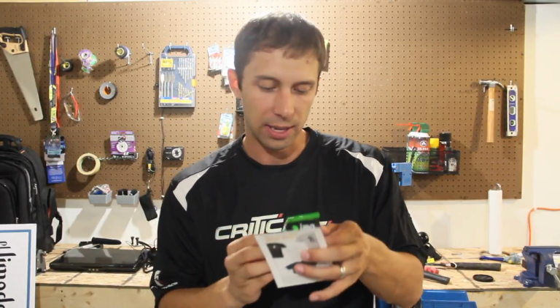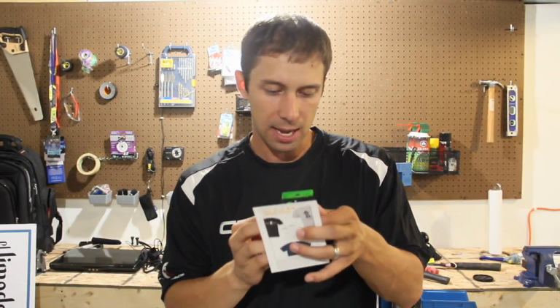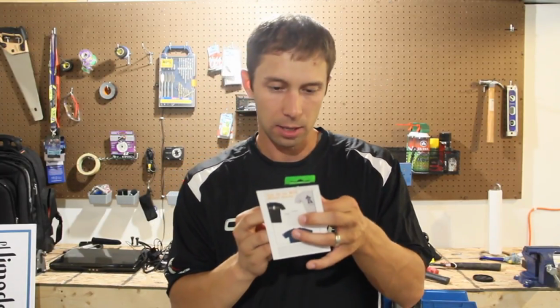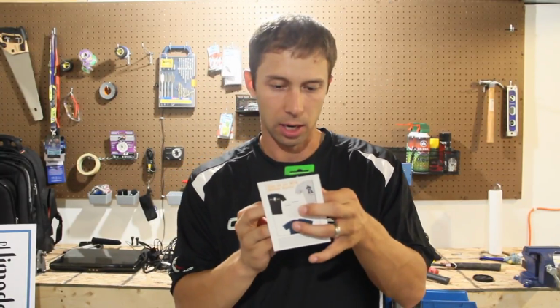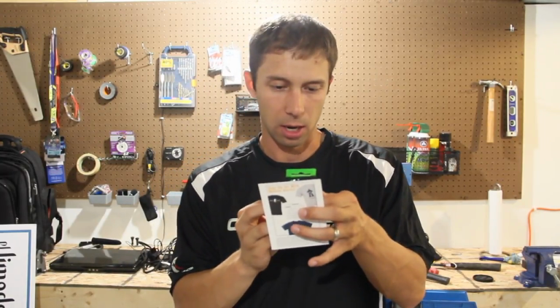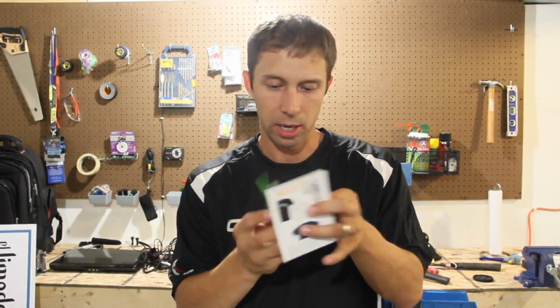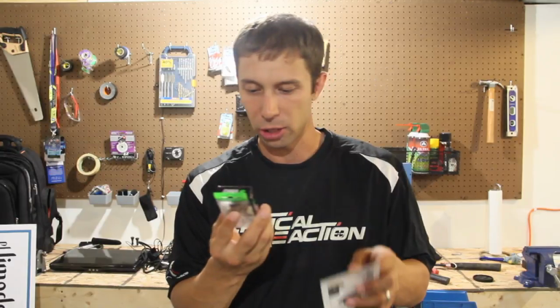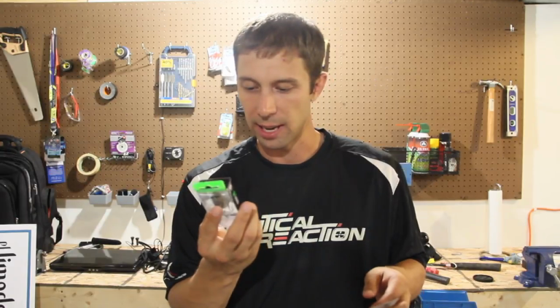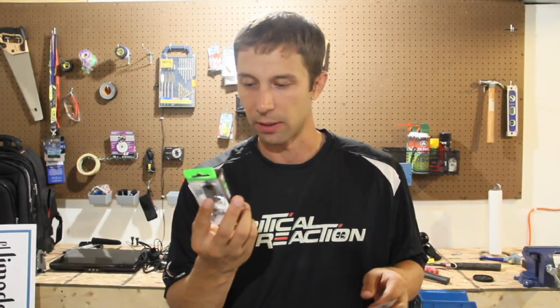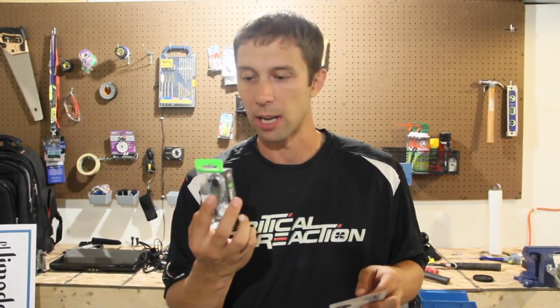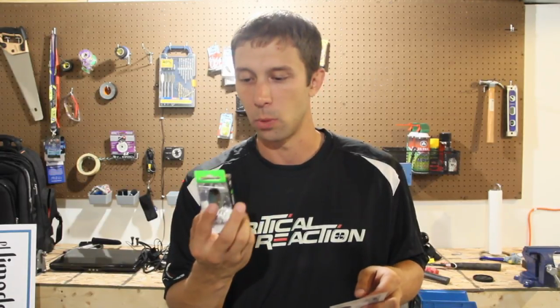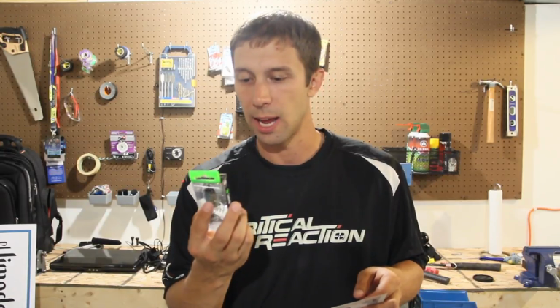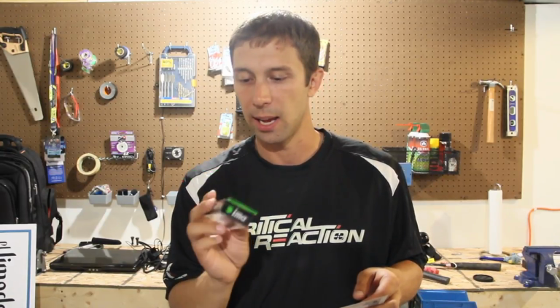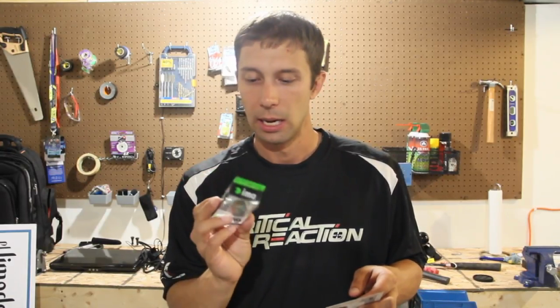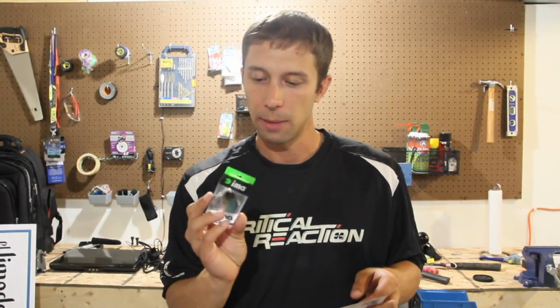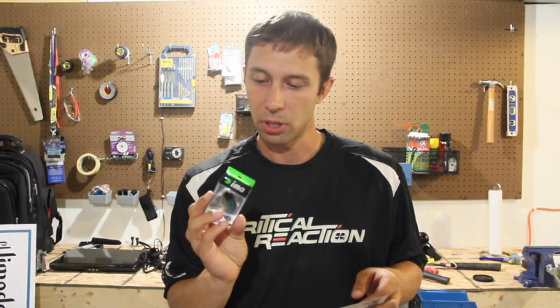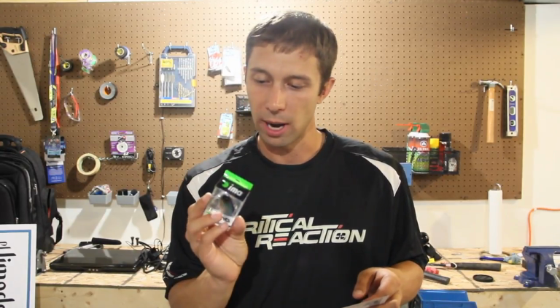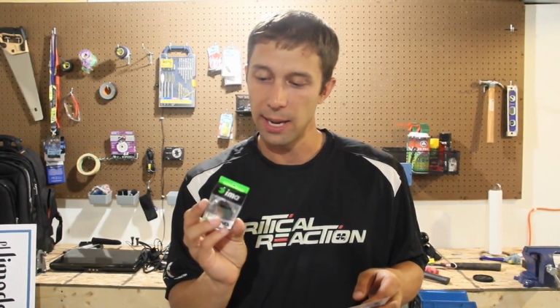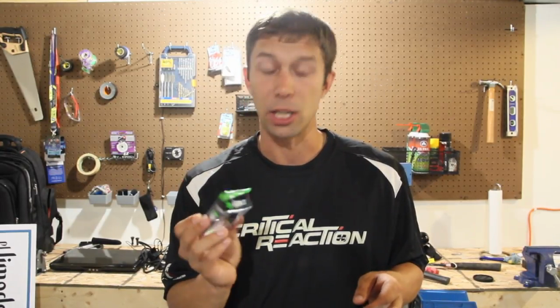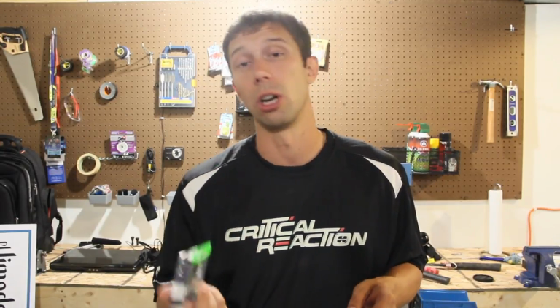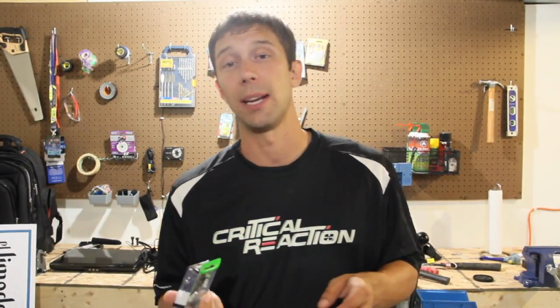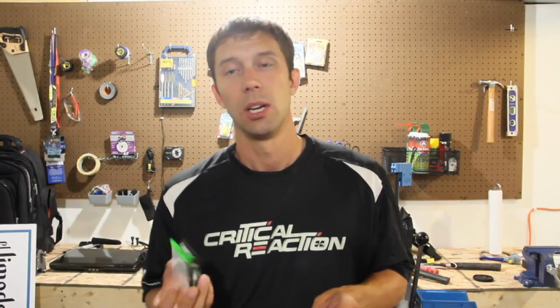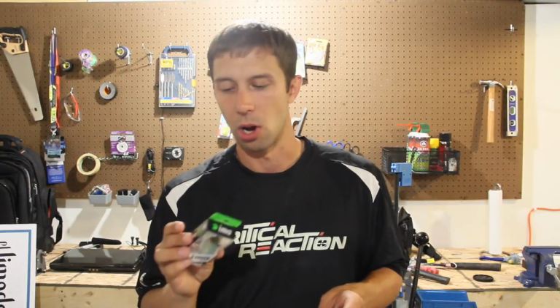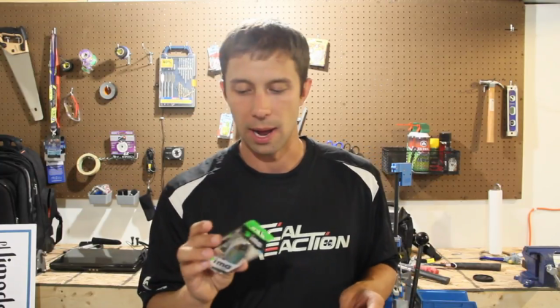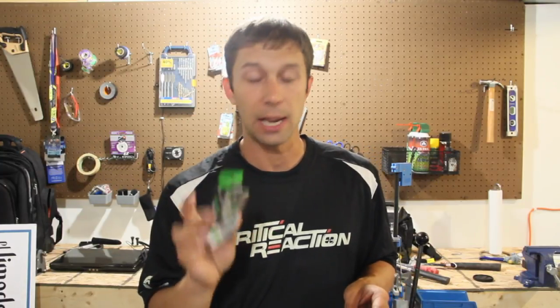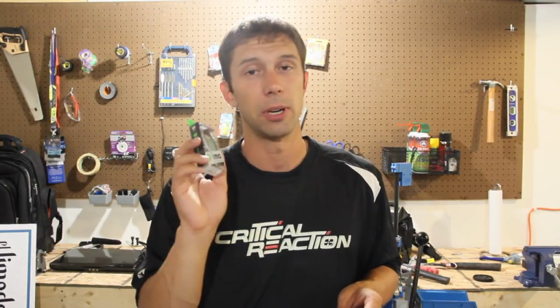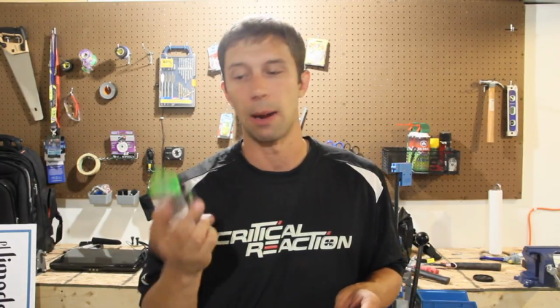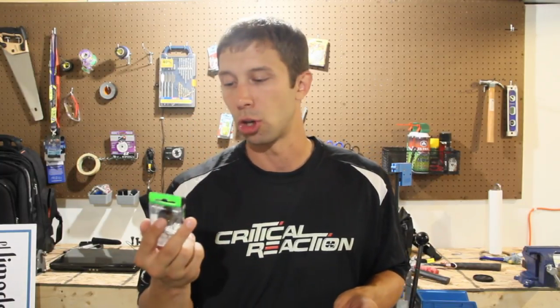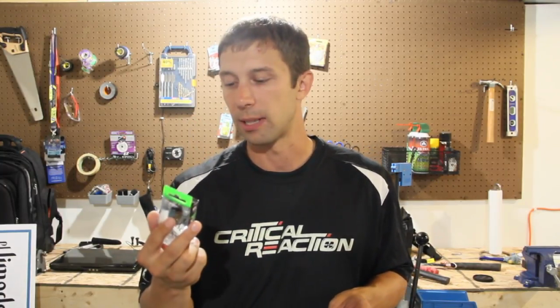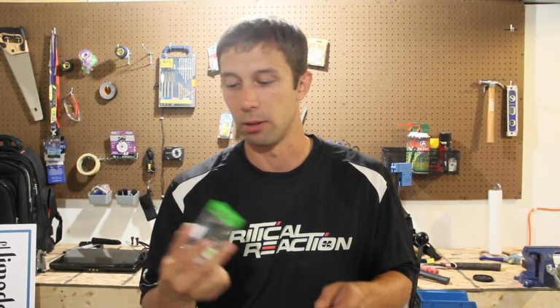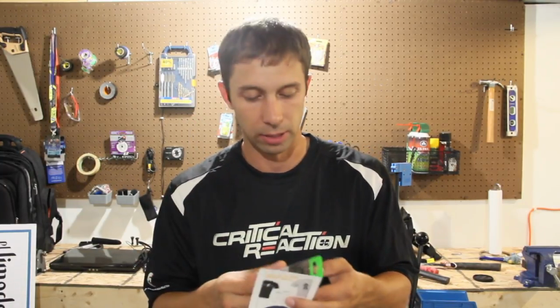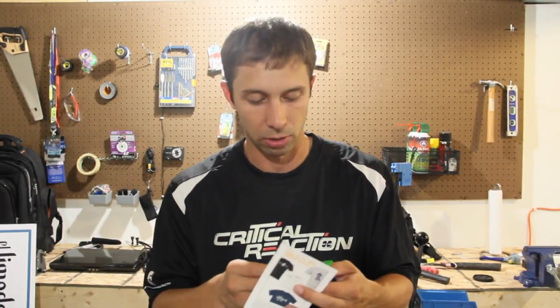On here they actually say it's kind of a cross between a lipless crankbait and a jerkbait. So this is actually pretty neat. I'm going to try this out here really, really soon.